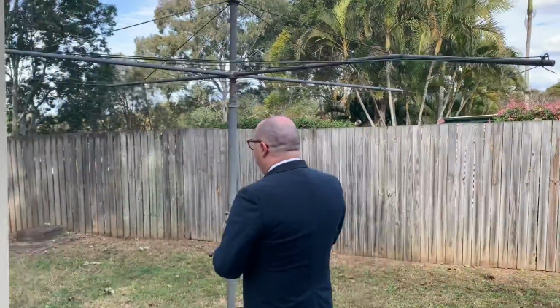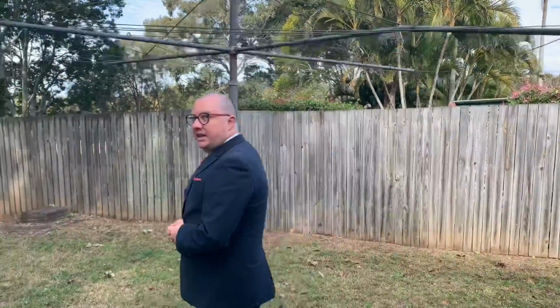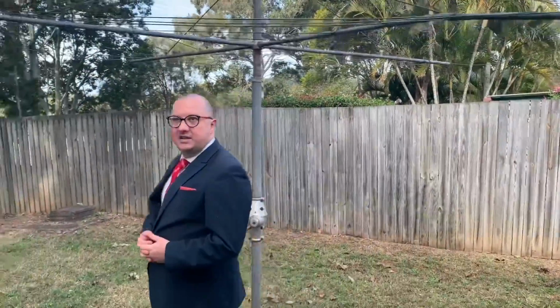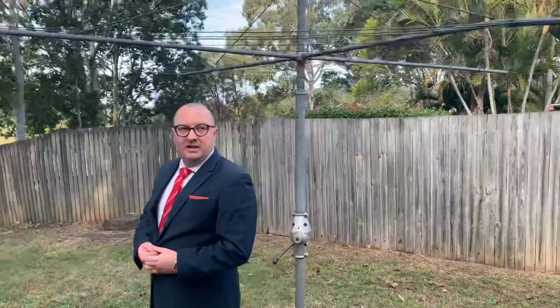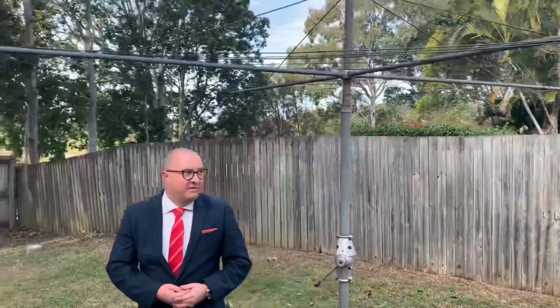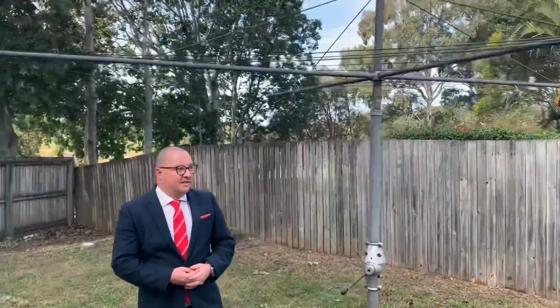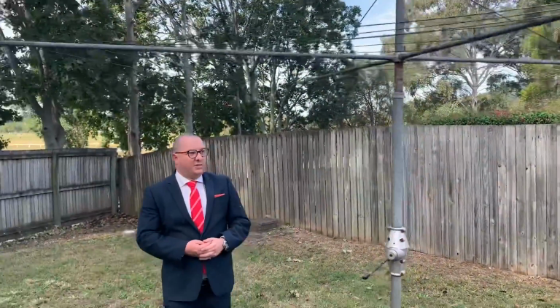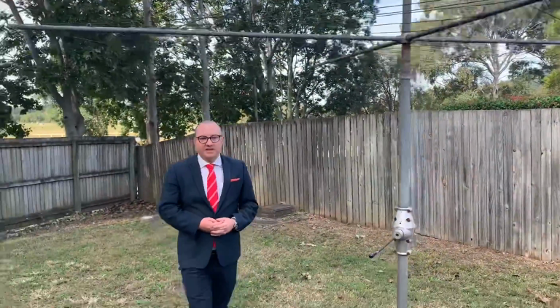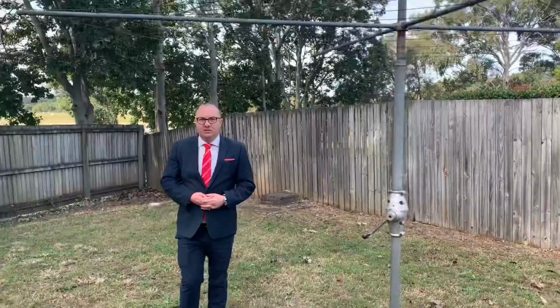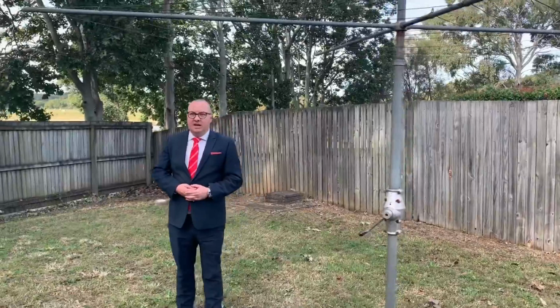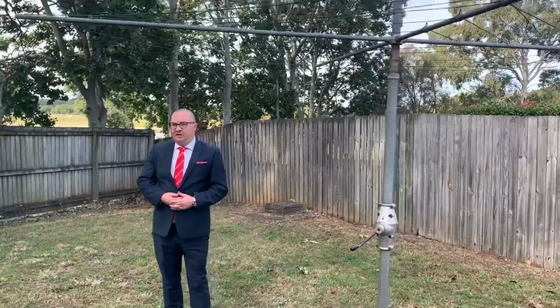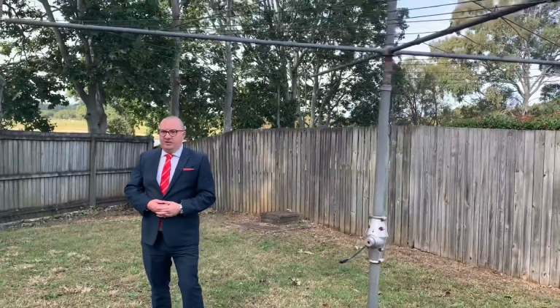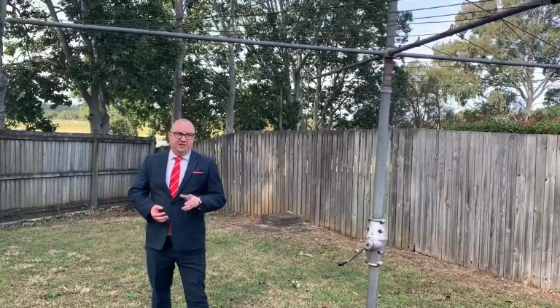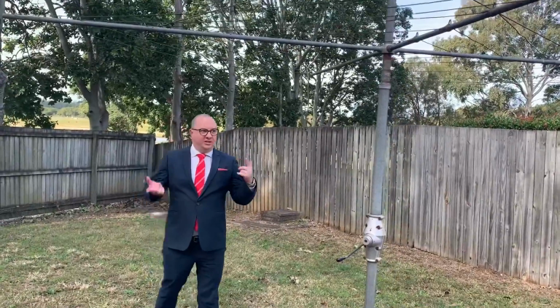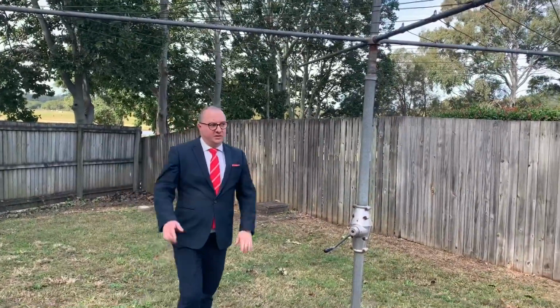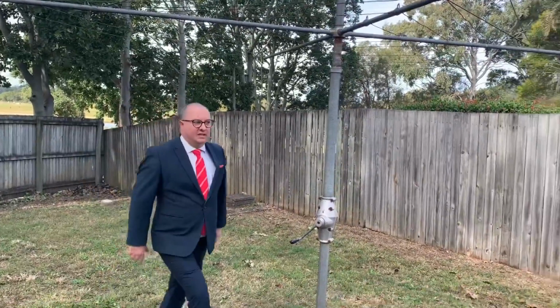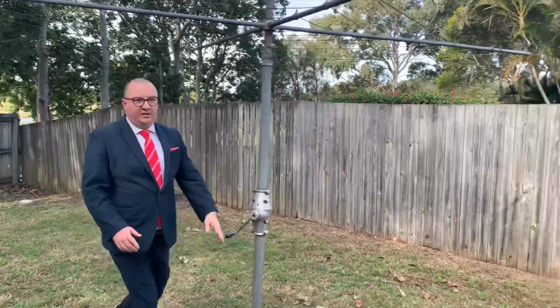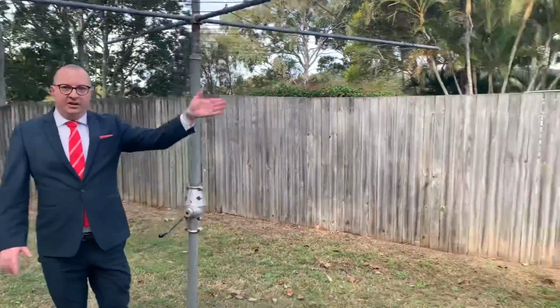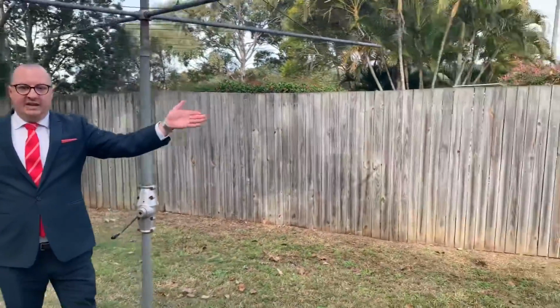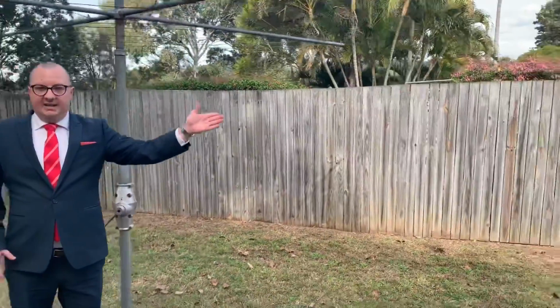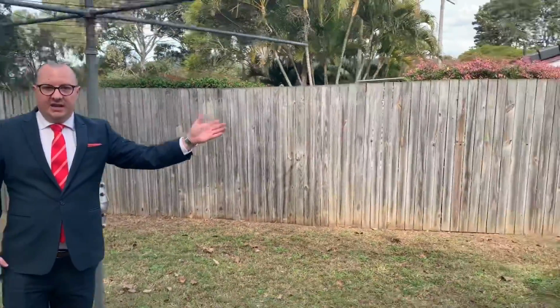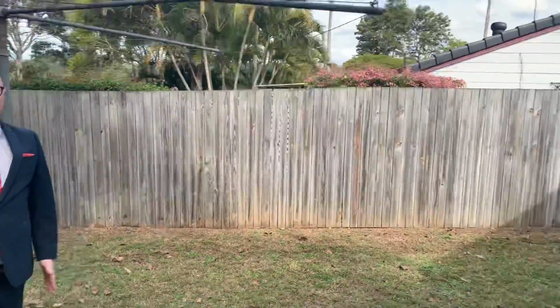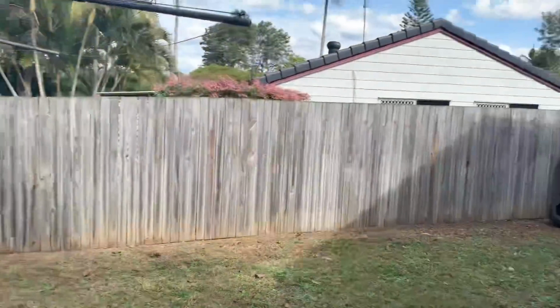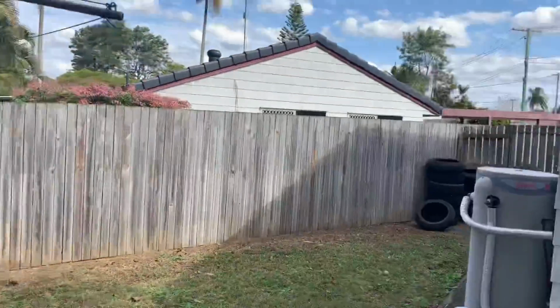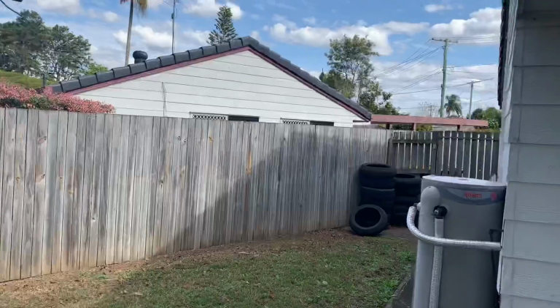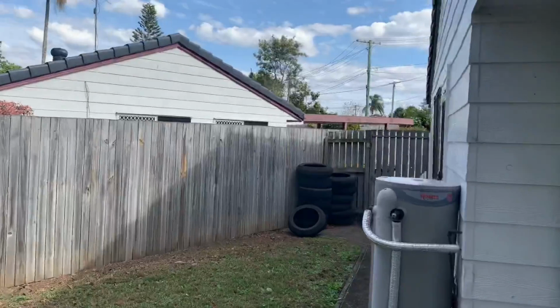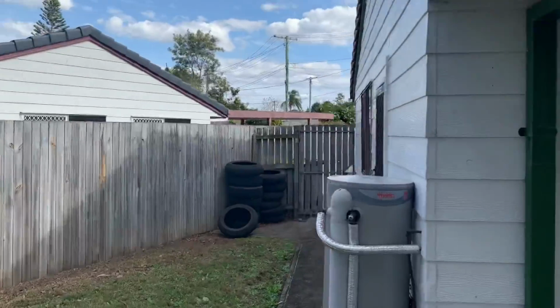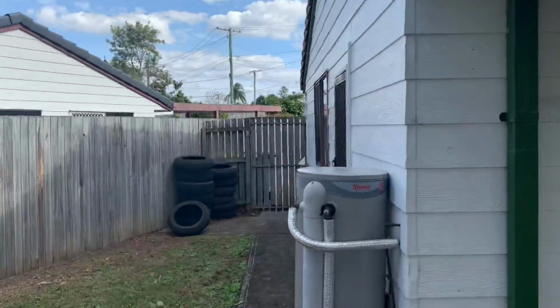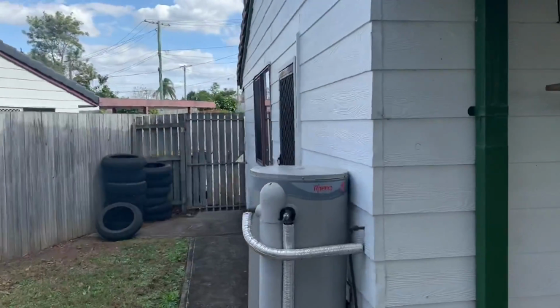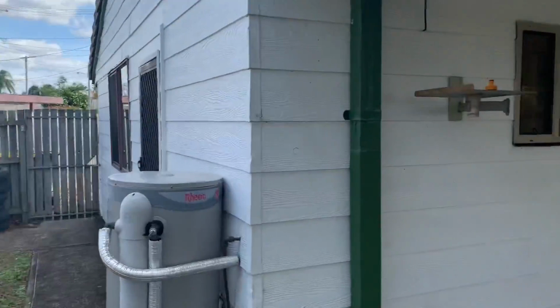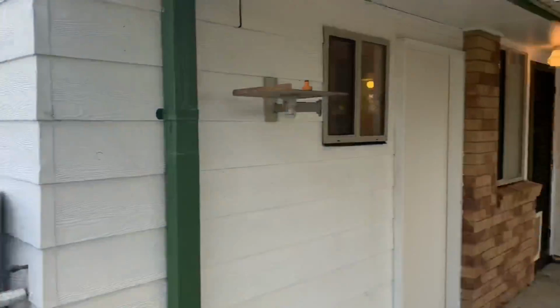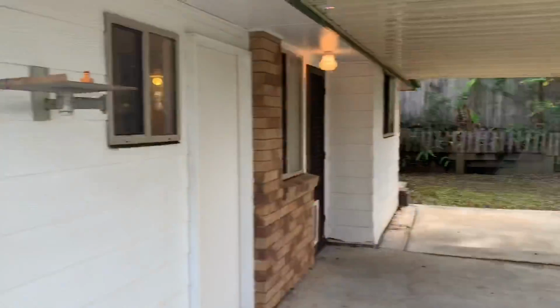All the gutters have just been cleaned out recently on this property as well. You've got your security doors, gate access on that side, and then out the front there's a good portion of yard there too.